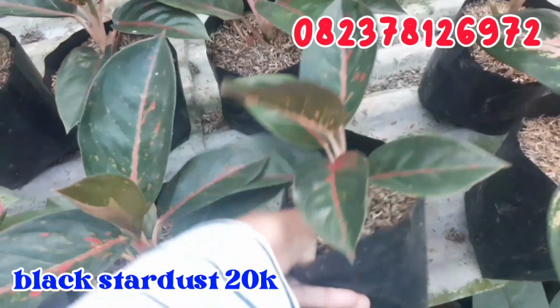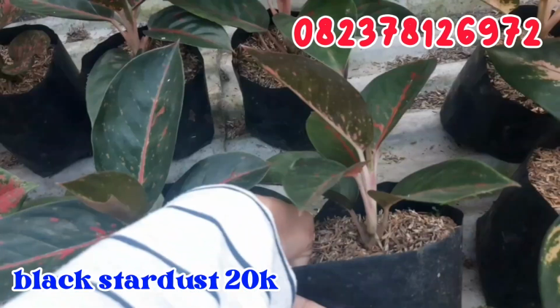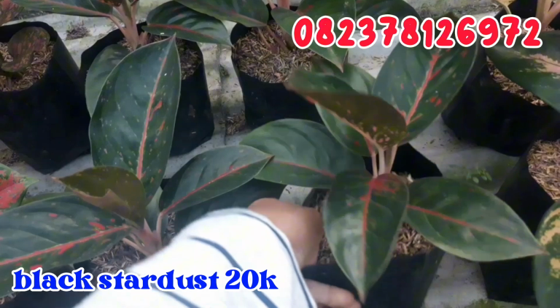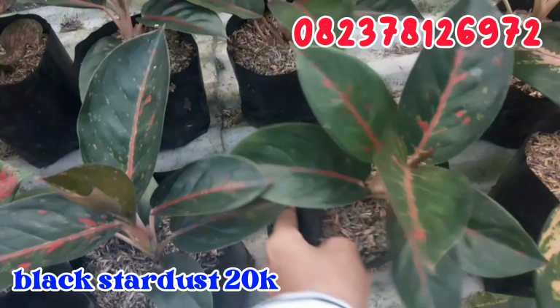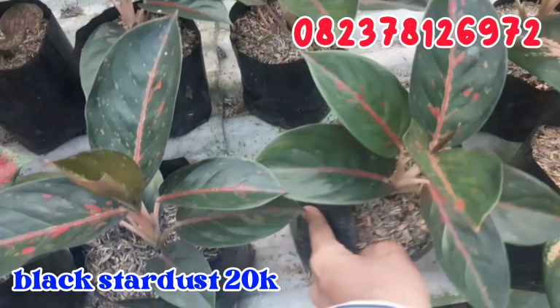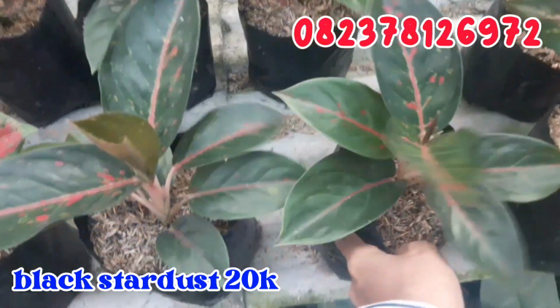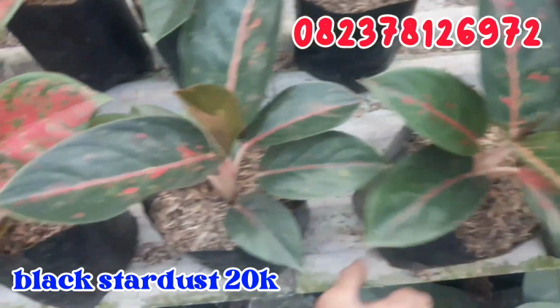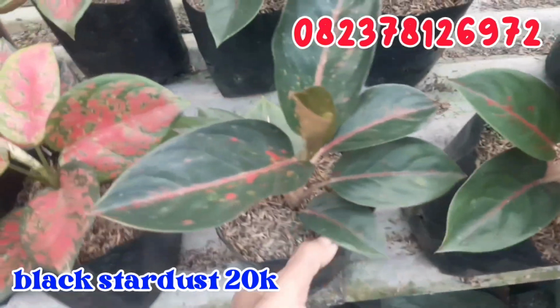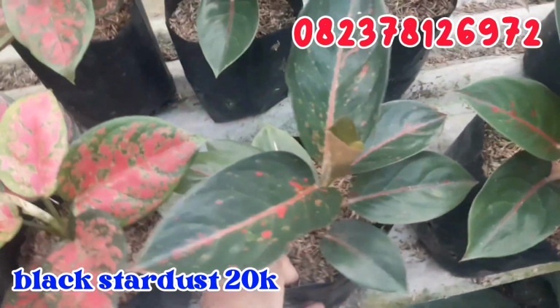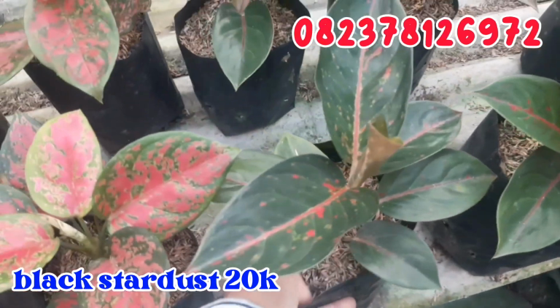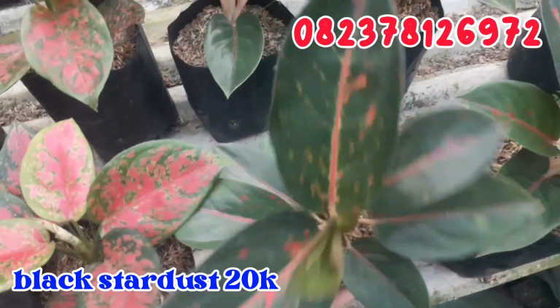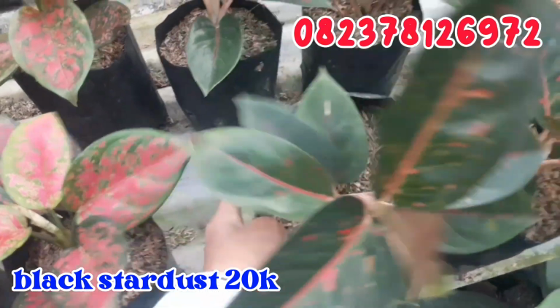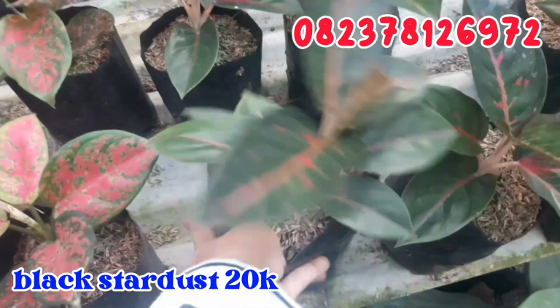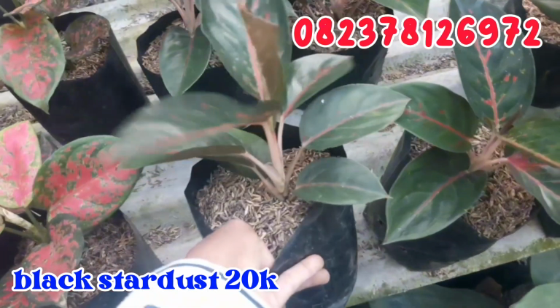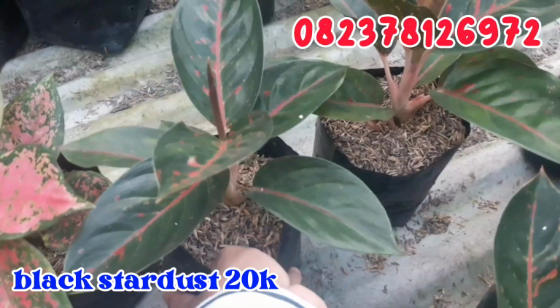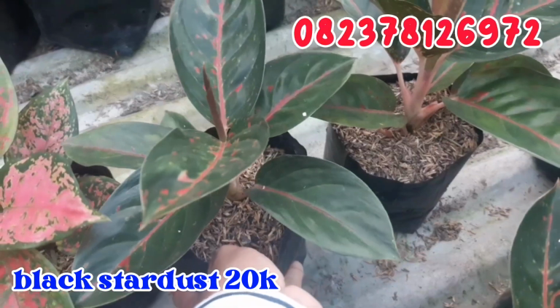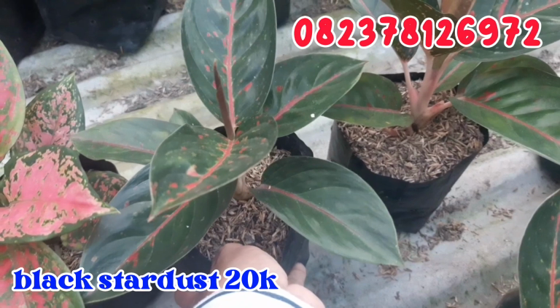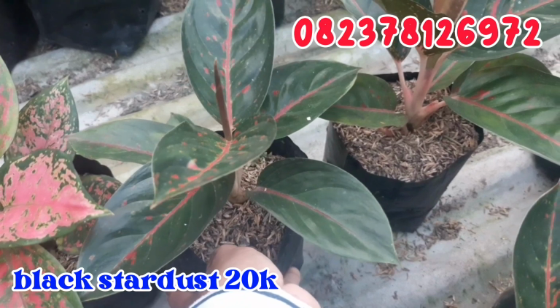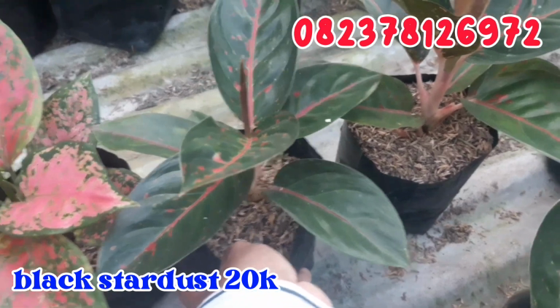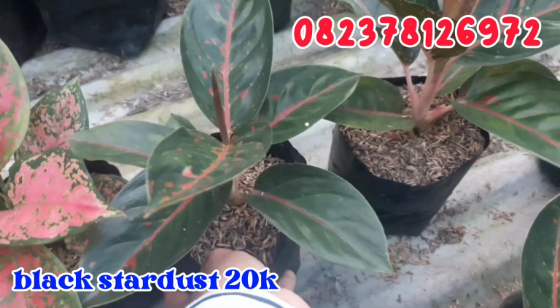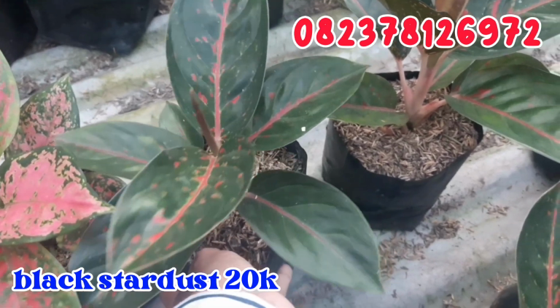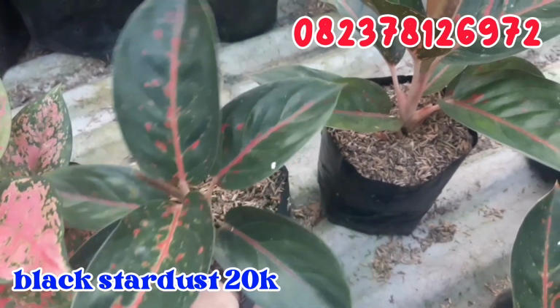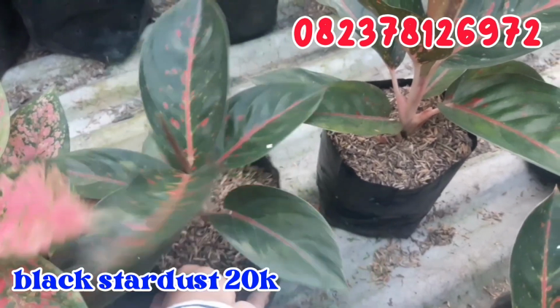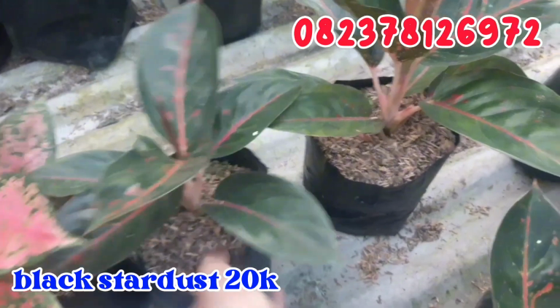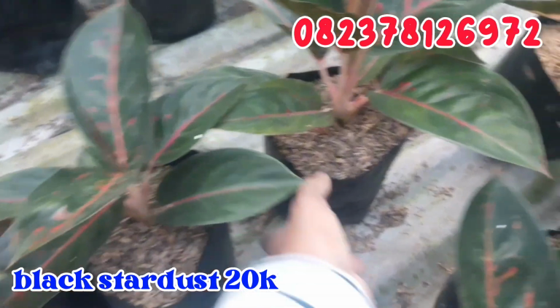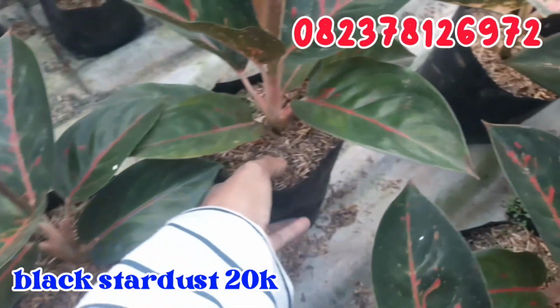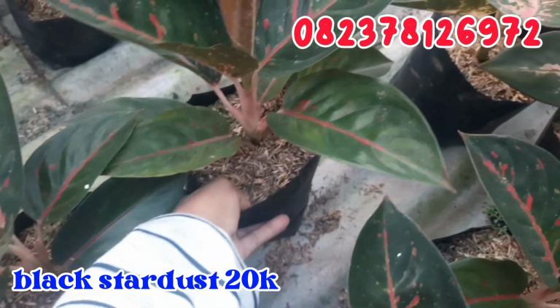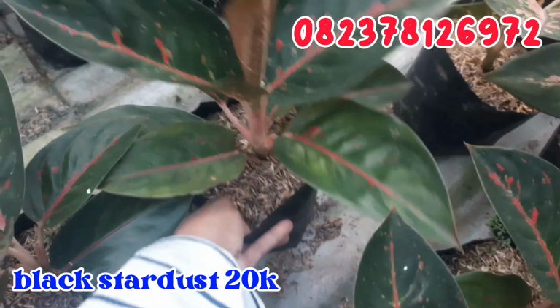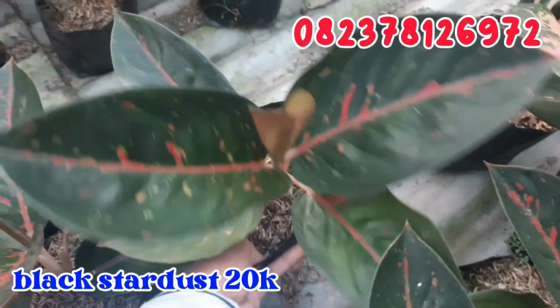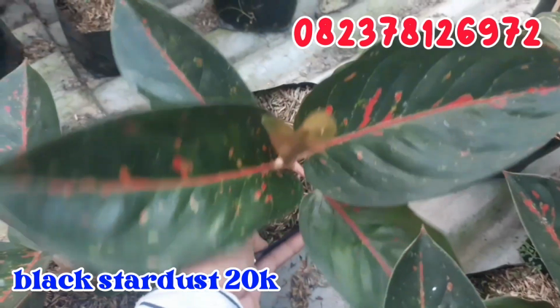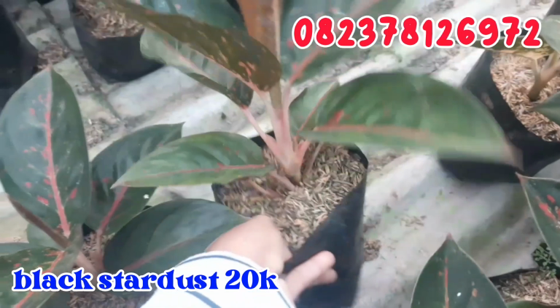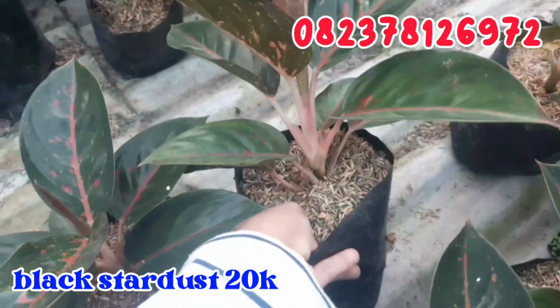Terus geser sebelahnya untuk black stardust. Daunnya sudah banyak seperti ini dan roset cantik. Untuk black stardust ini aku jual murah saja, cuma di angka 20.000 rupiah. Murah banget kan, cuma 20.000 rupiah saja buat black stardust.